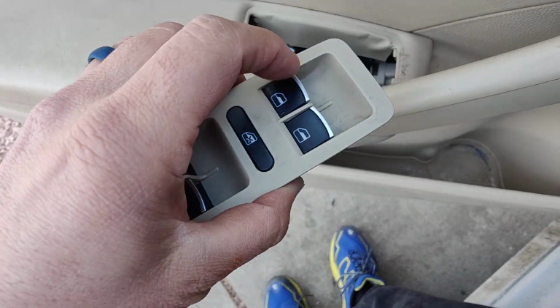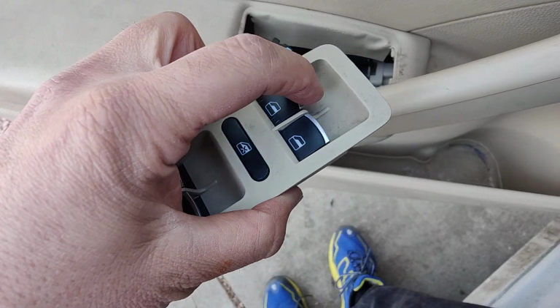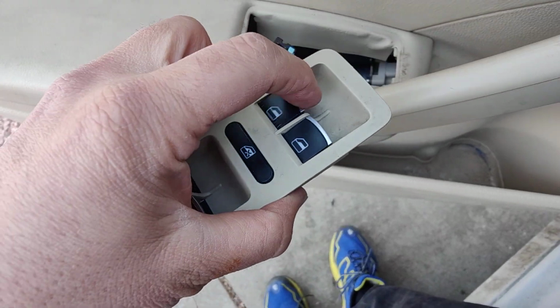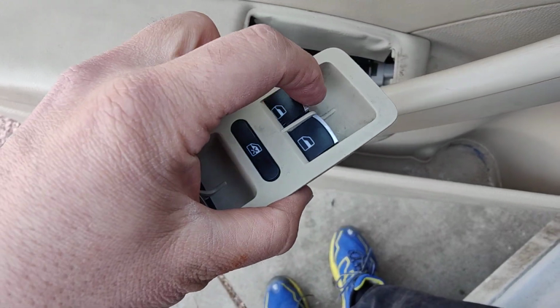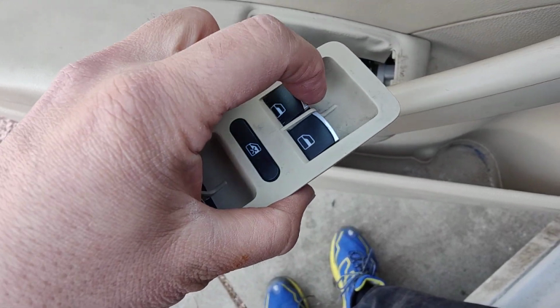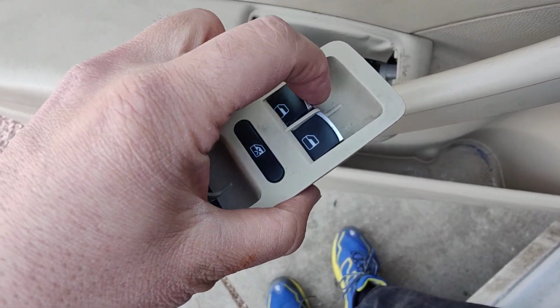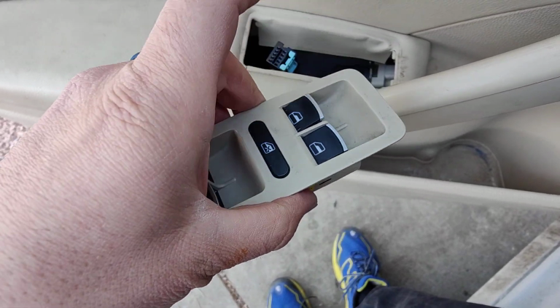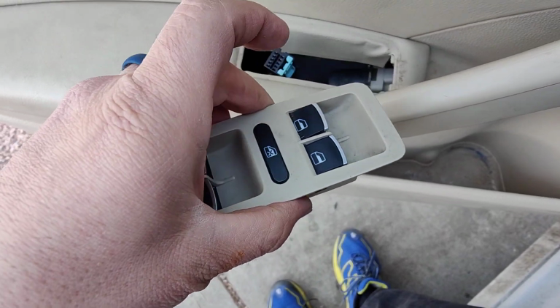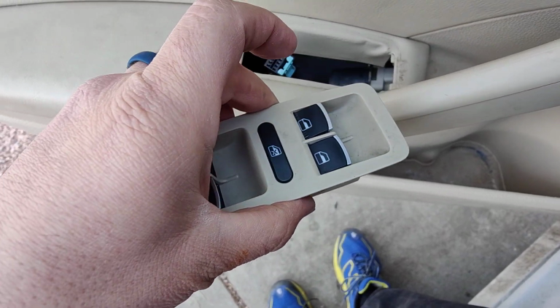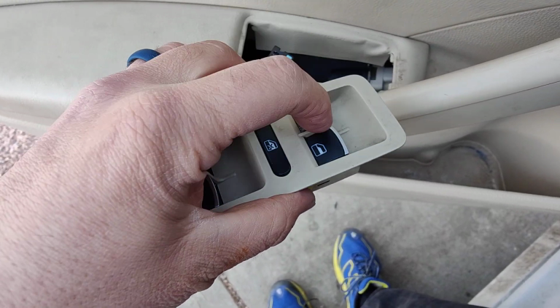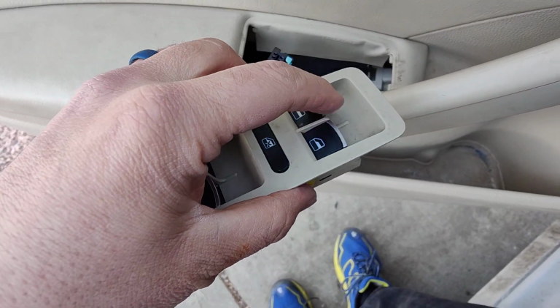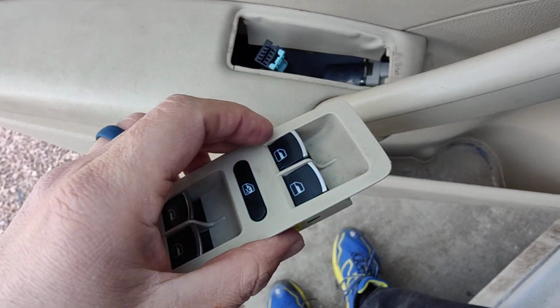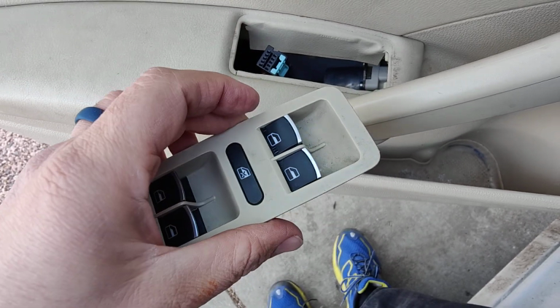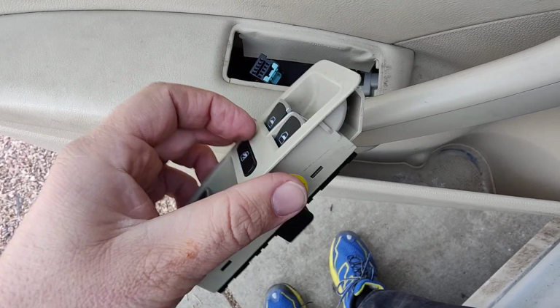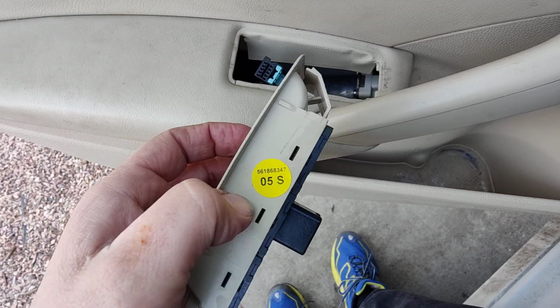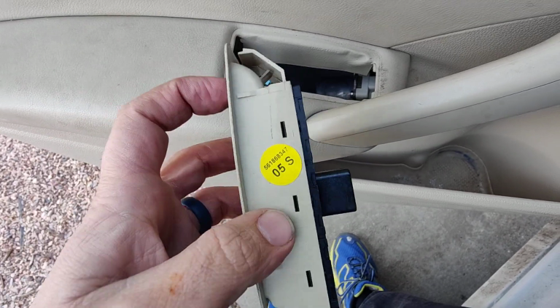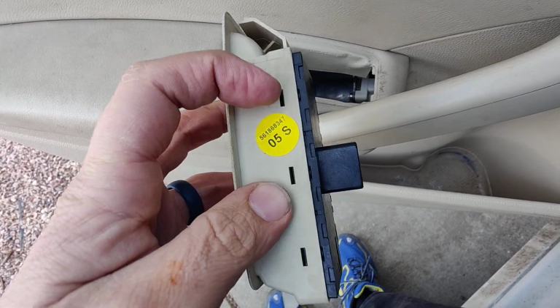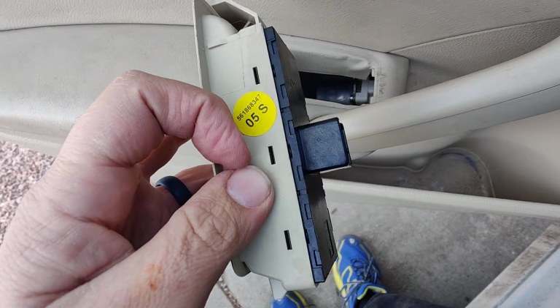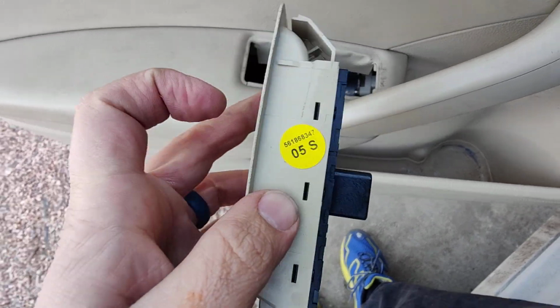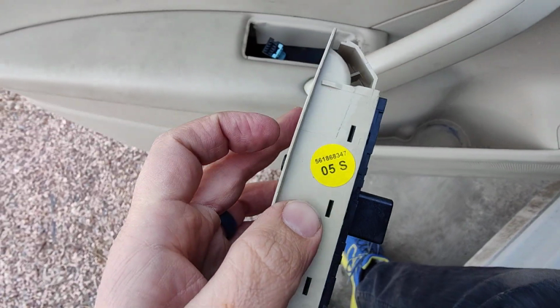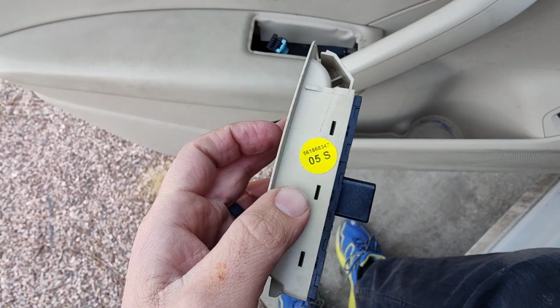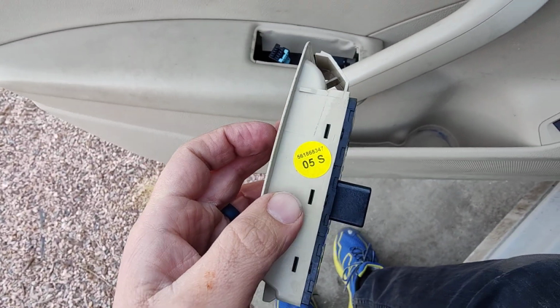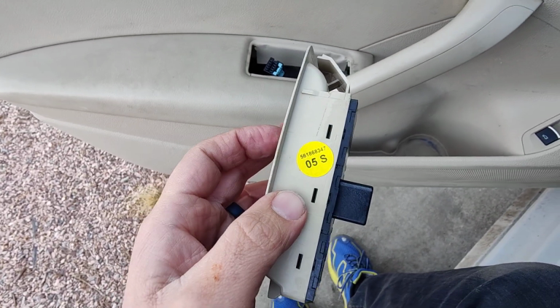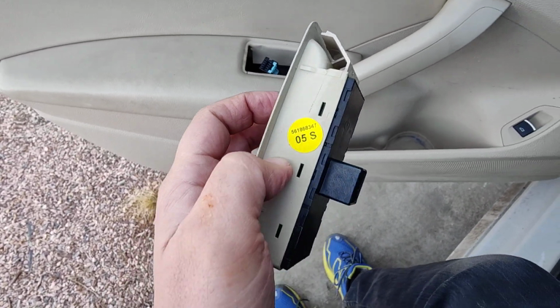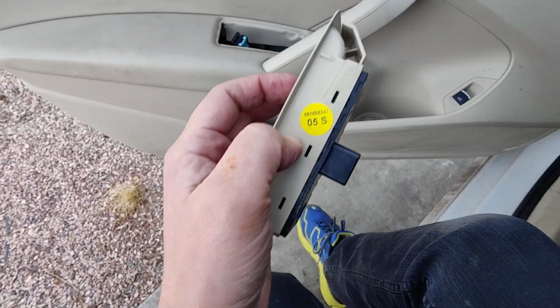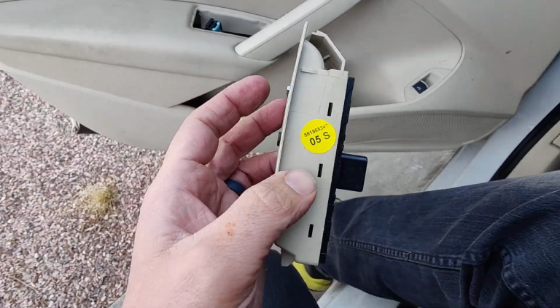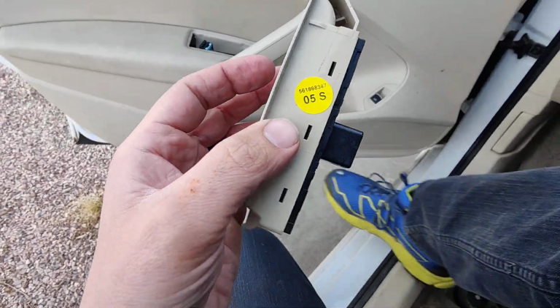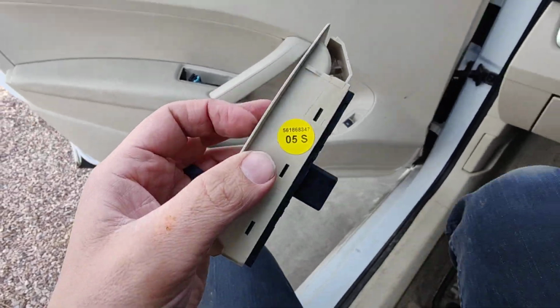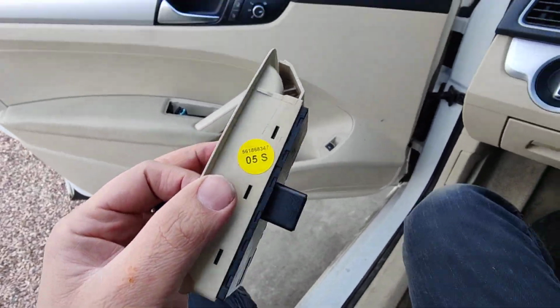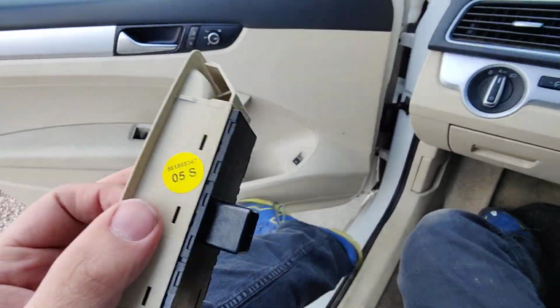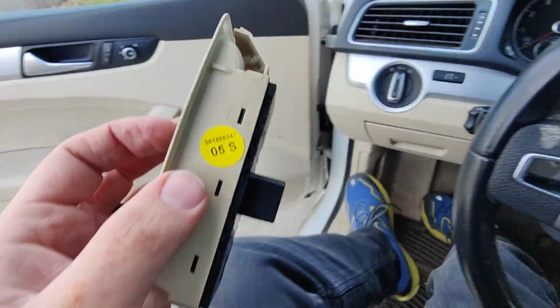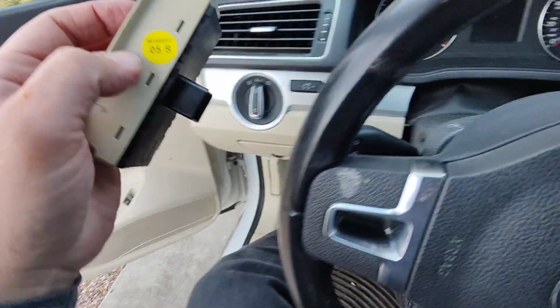The reason I'm doing this is a broken window switch right there. The next thing you do is you have these six tabs, and I'll go over how to undo those because those are tricky too.